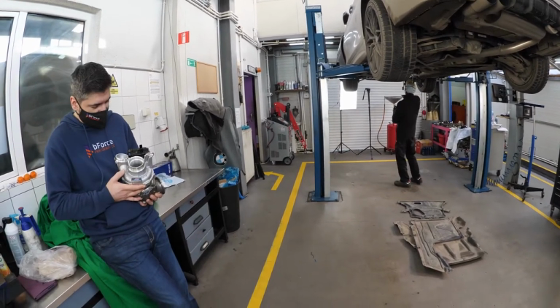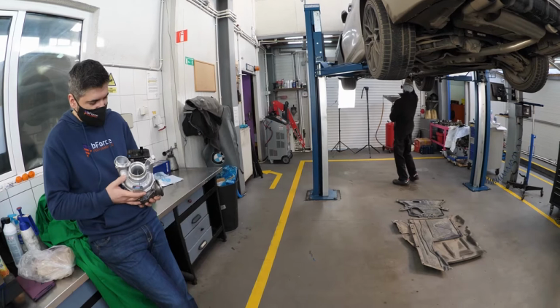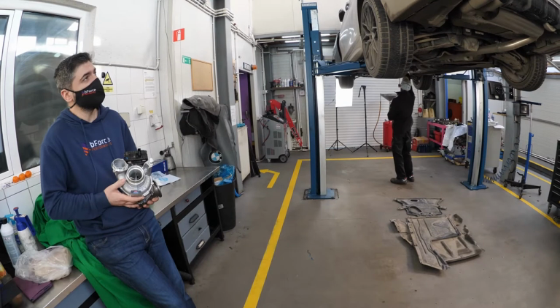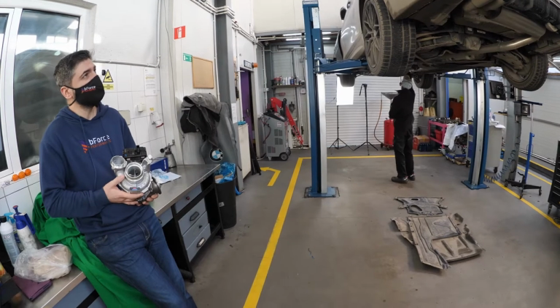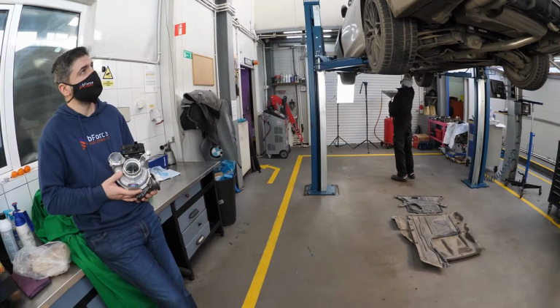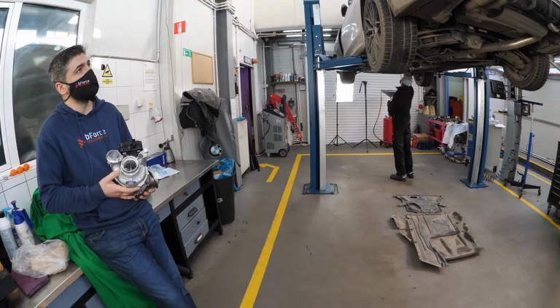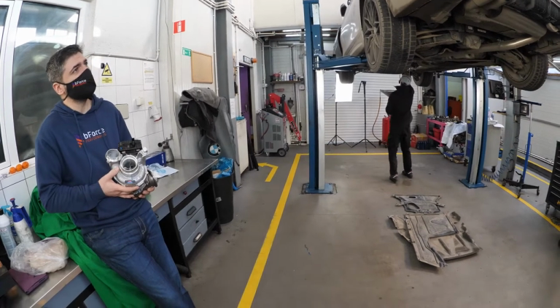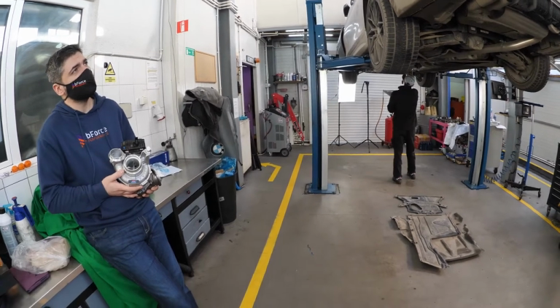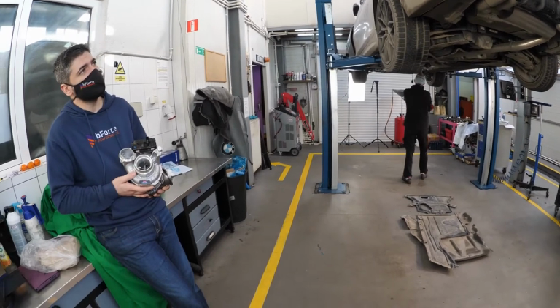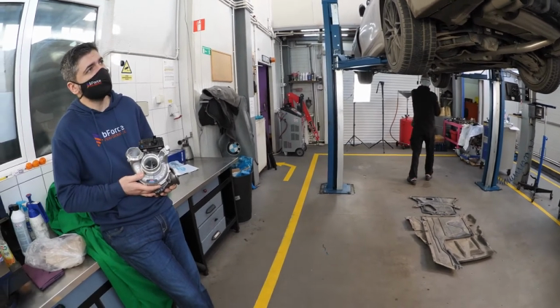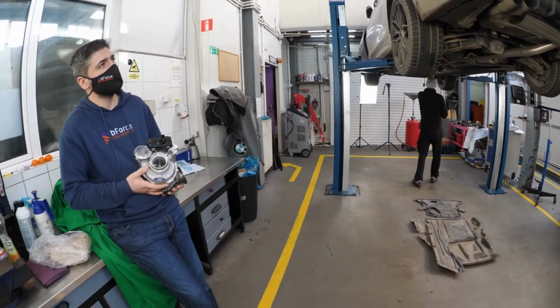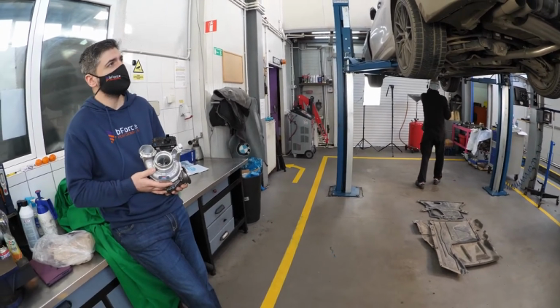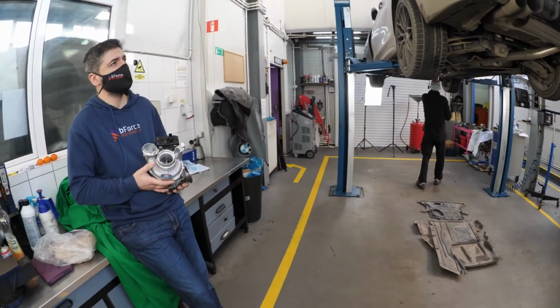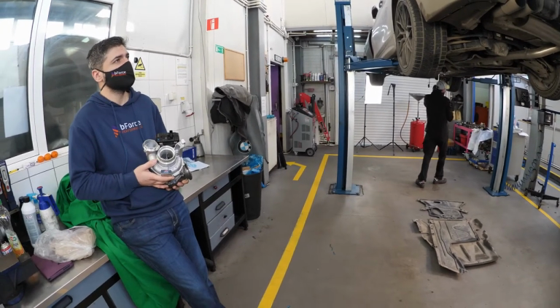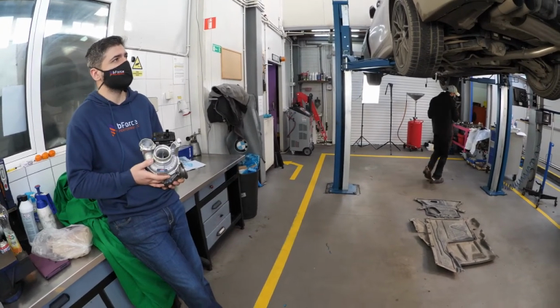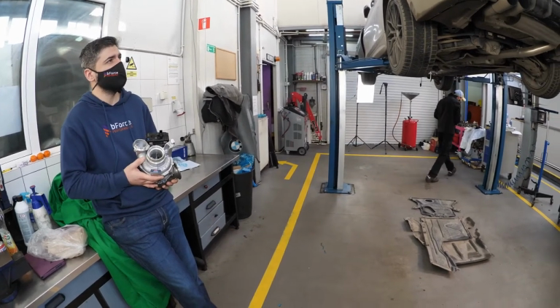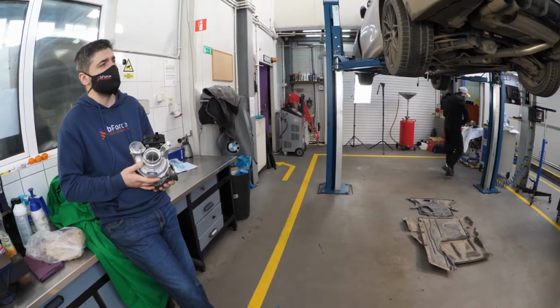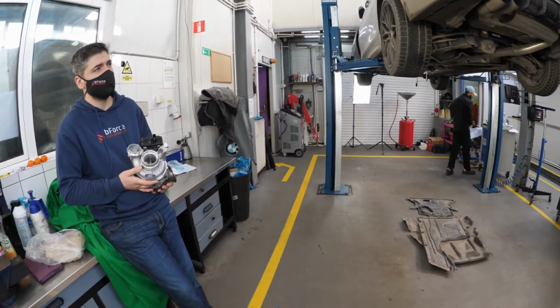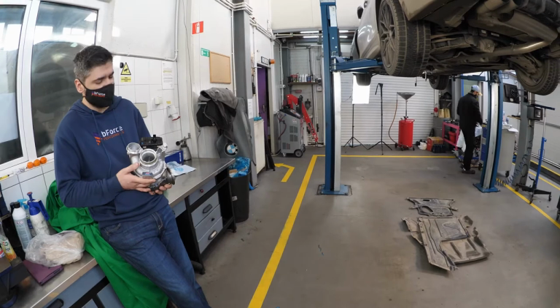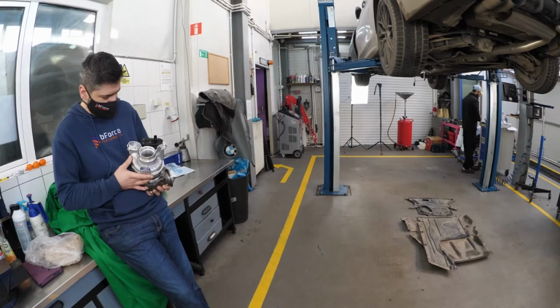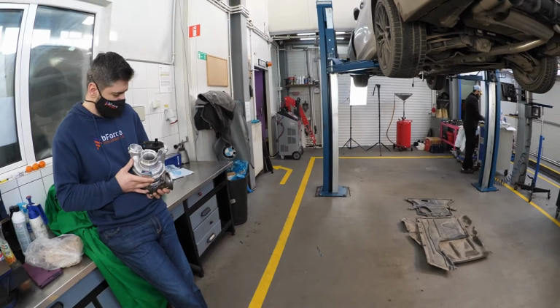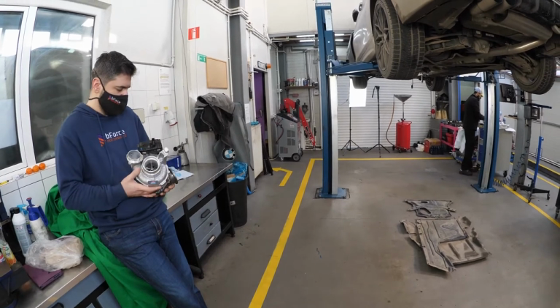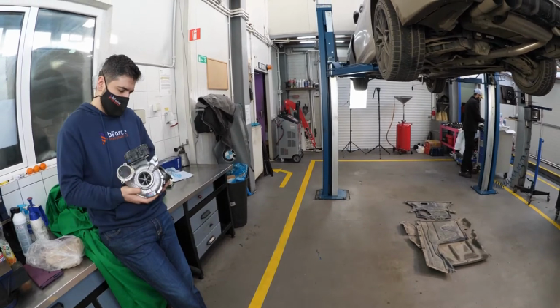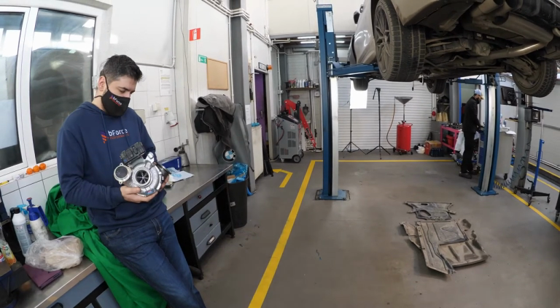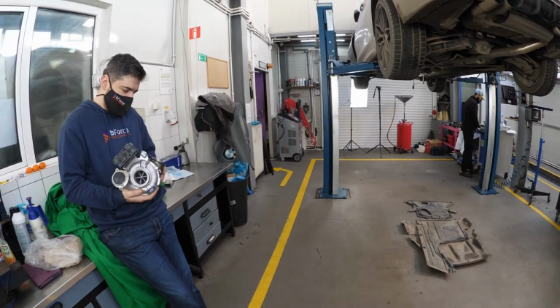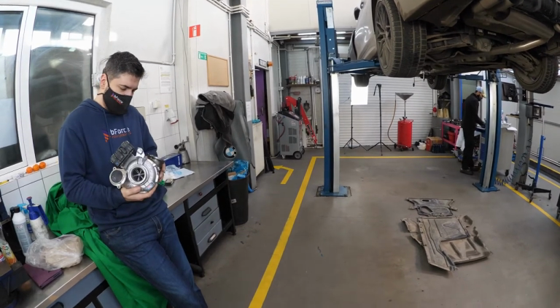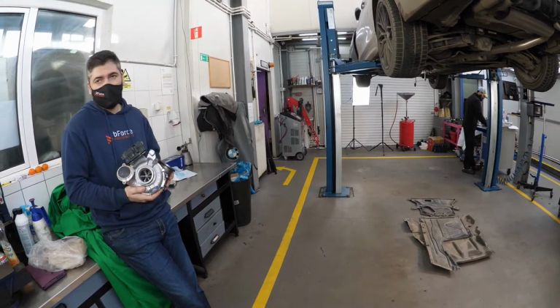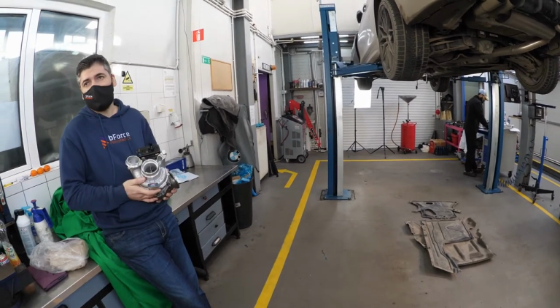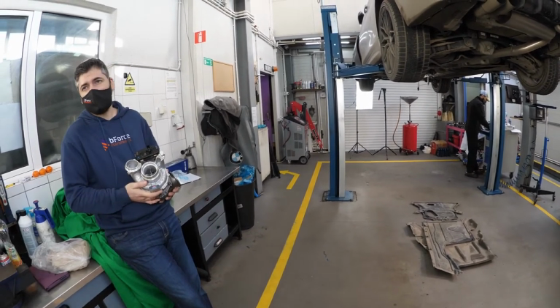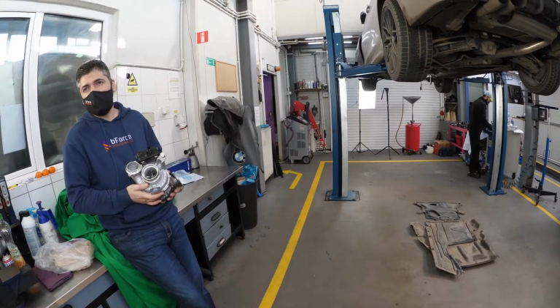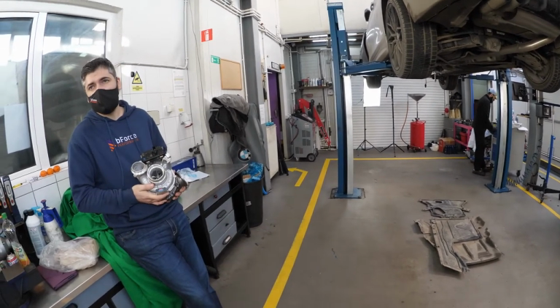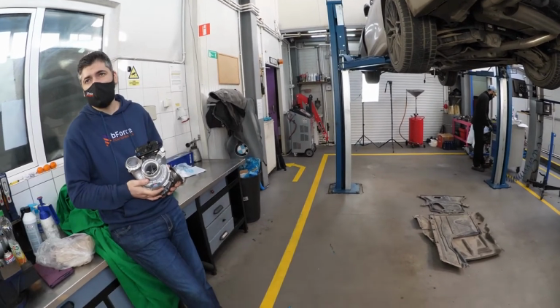A downpipe and a straight pipe of 76mm. After the turbine installation, the car will get a soft stage 3 tune and we will find approximately 370 horsepower in the first phase.